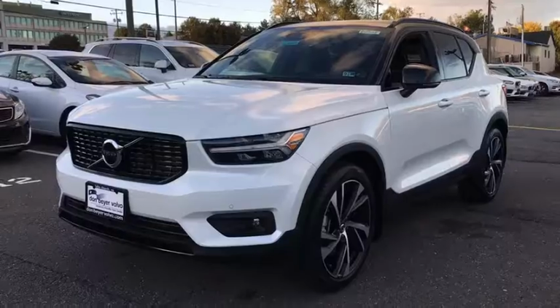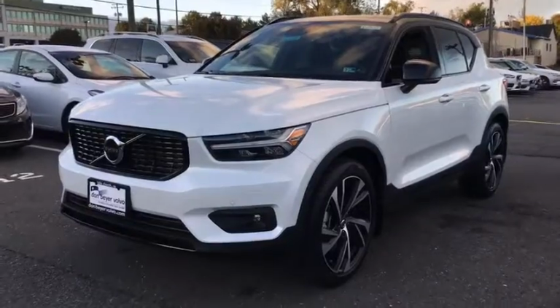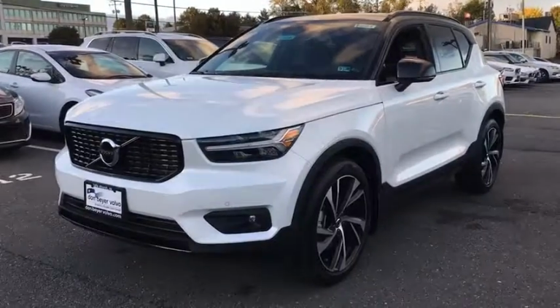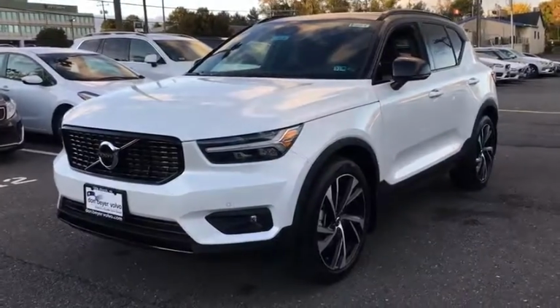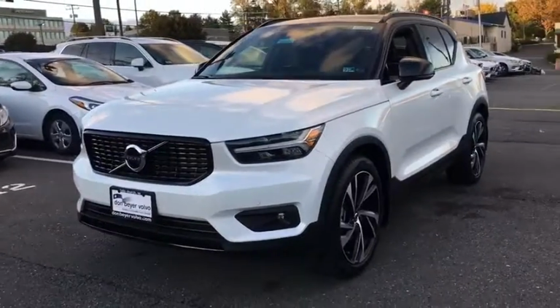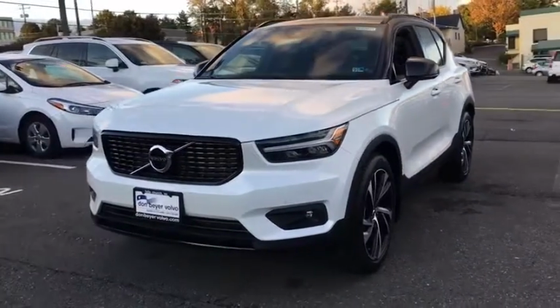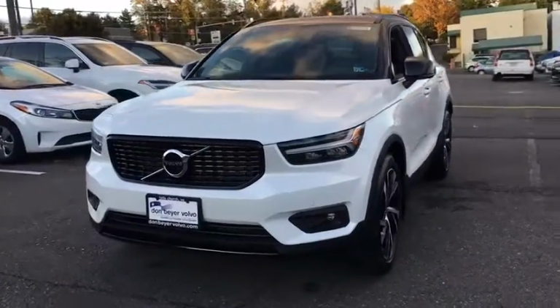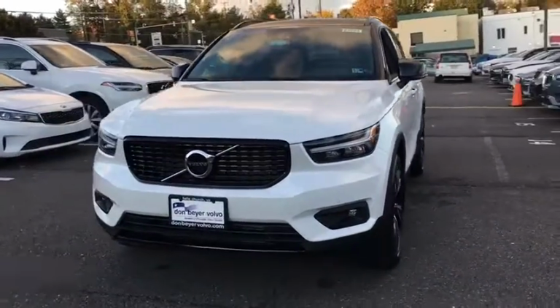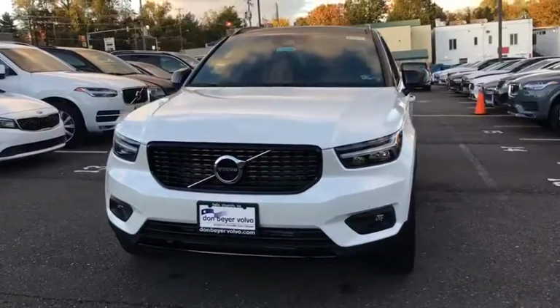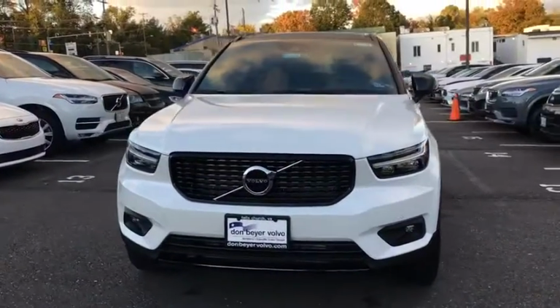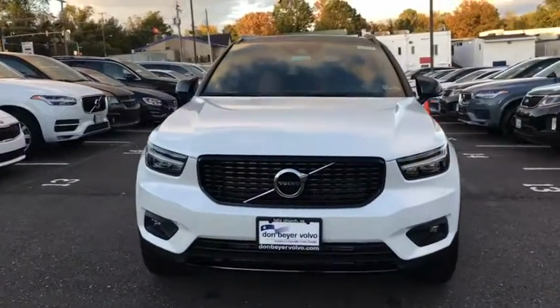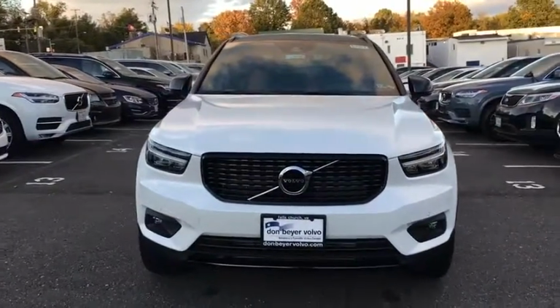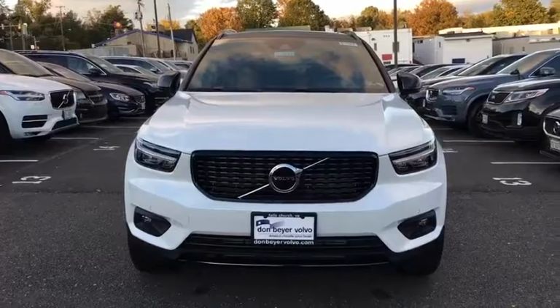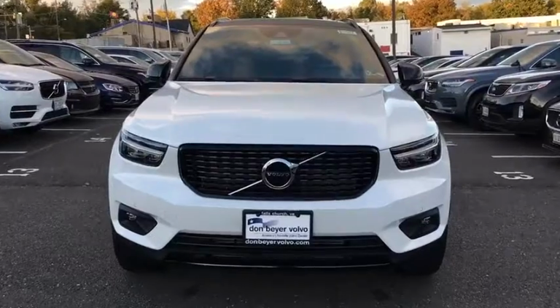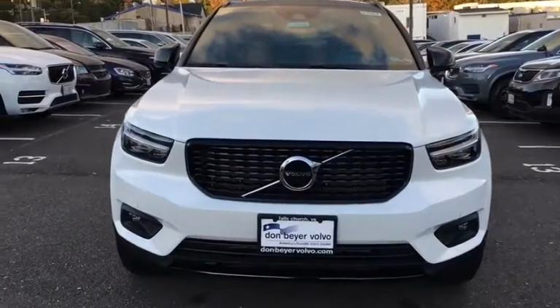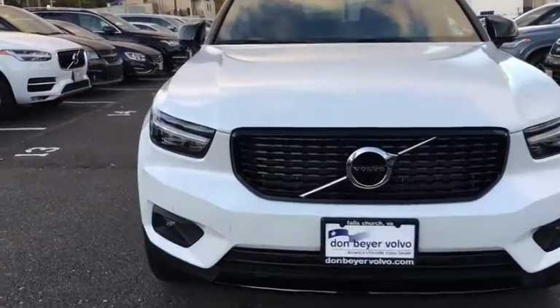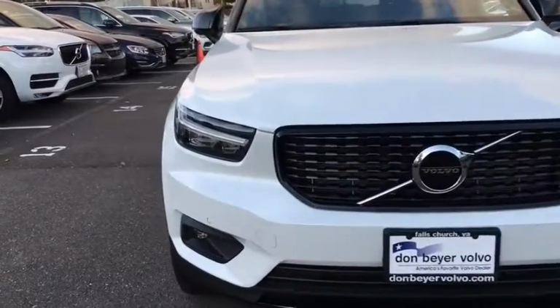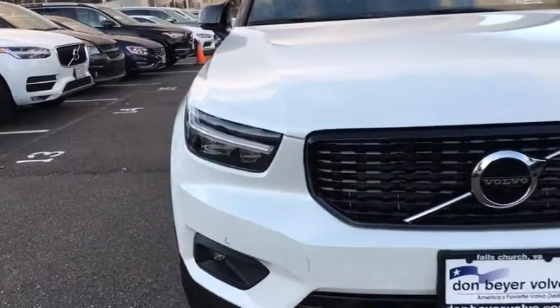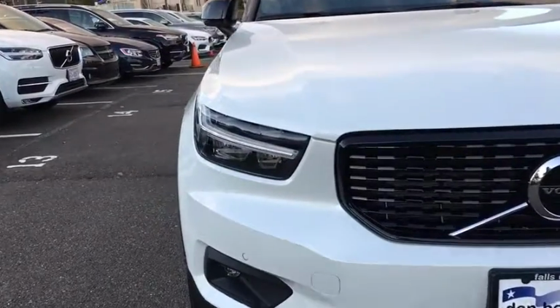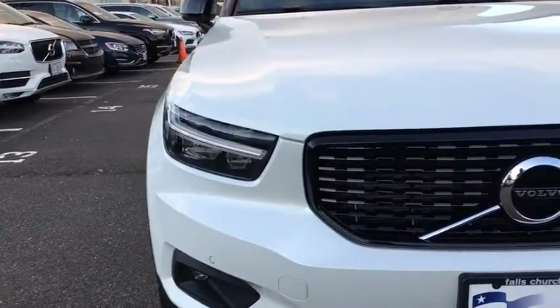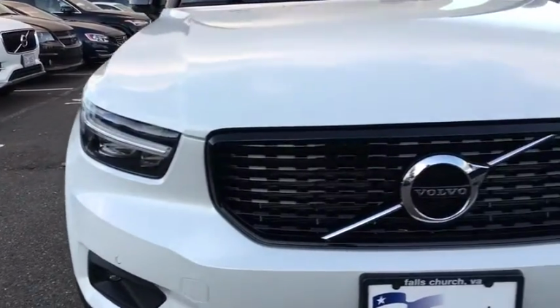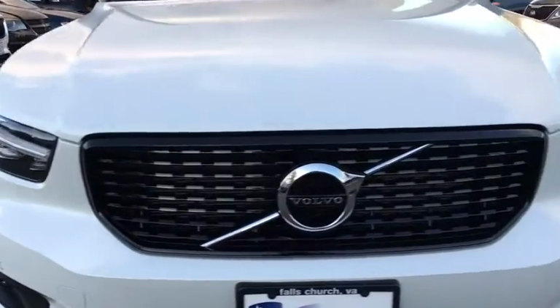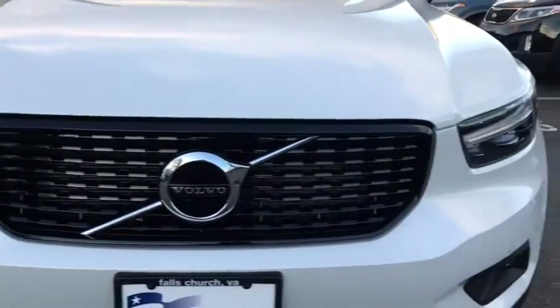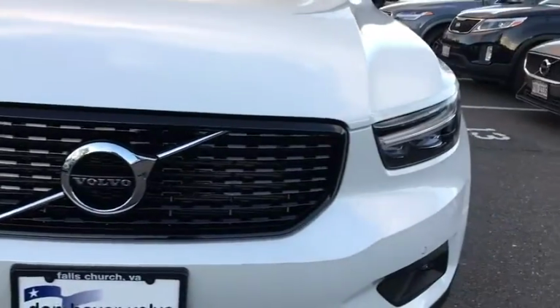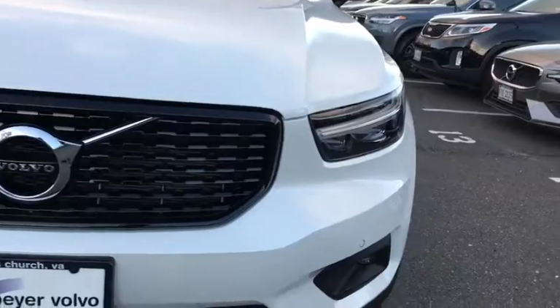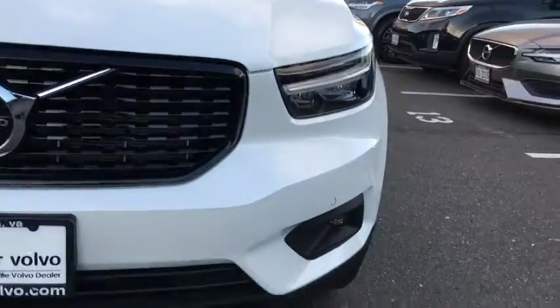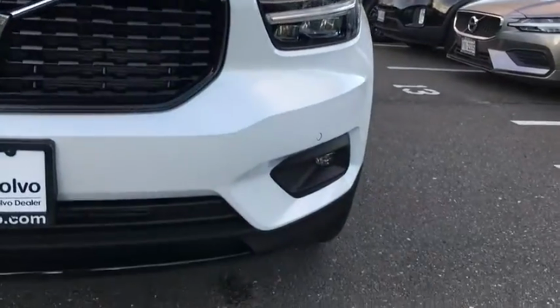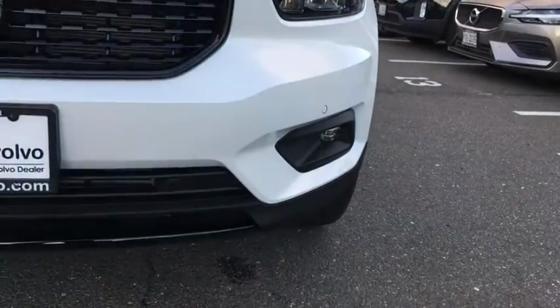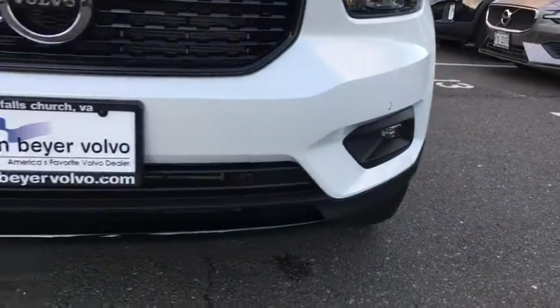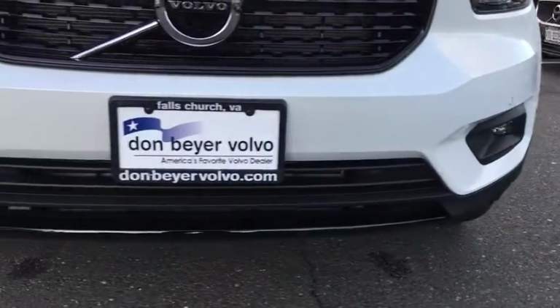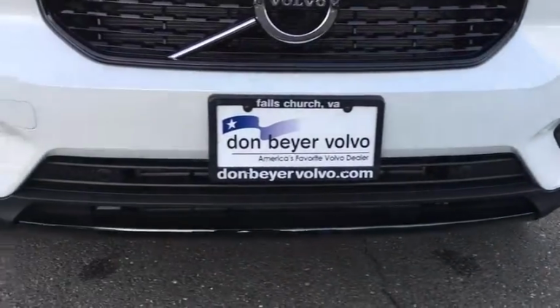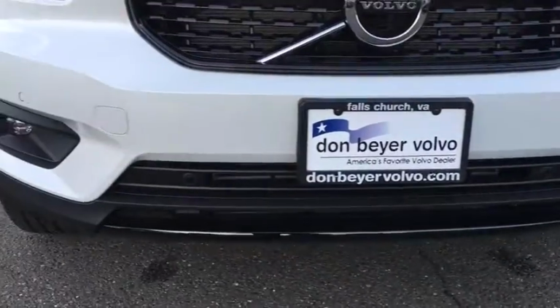Looking for the right vehicle? Check out the 2020 Volvo XC40. The Volvo XC40 is a compact SUV built with safety in mind. A wide variety of technology aids assist in keeping passengers safe.